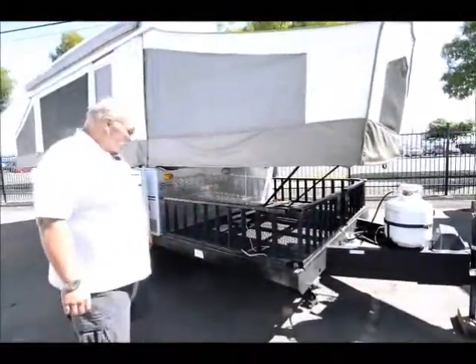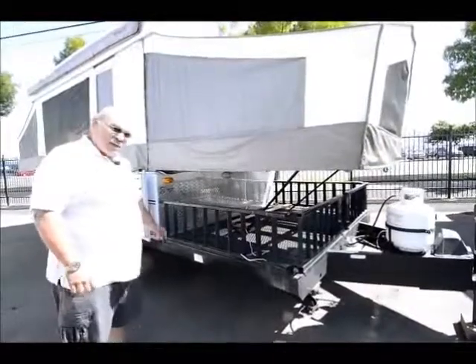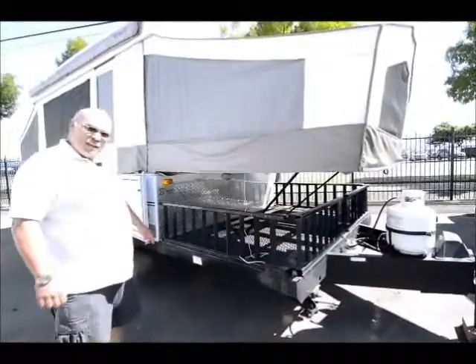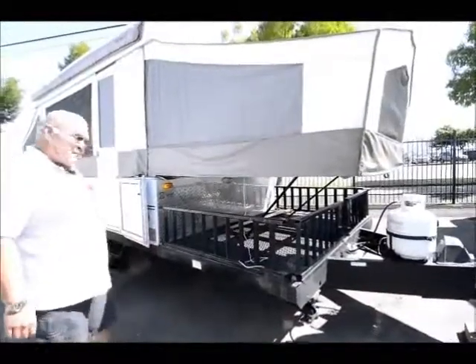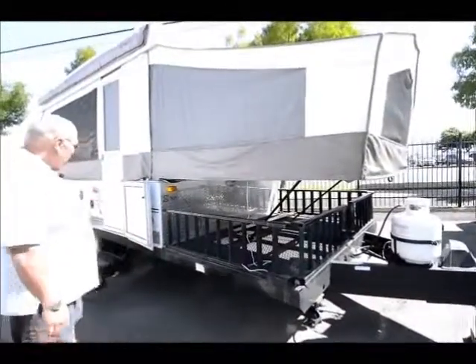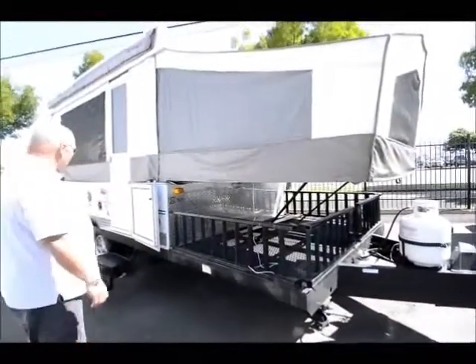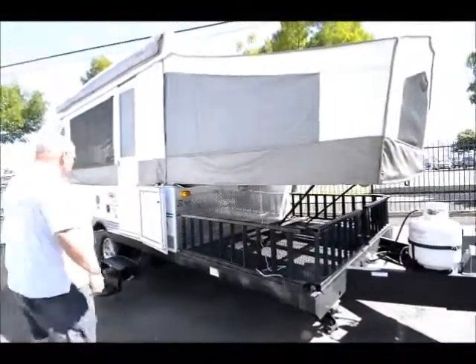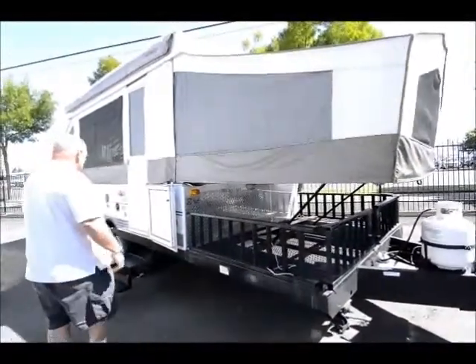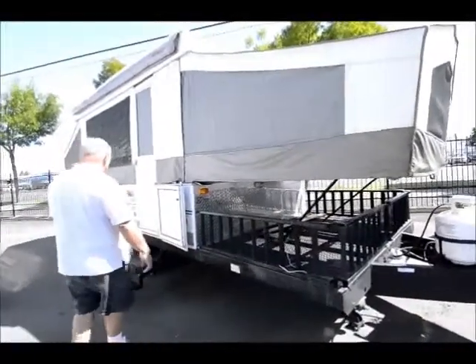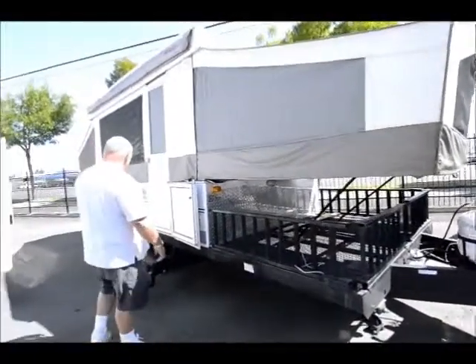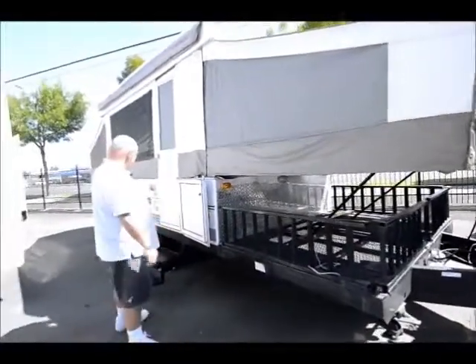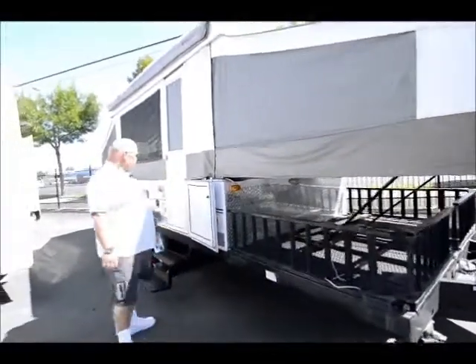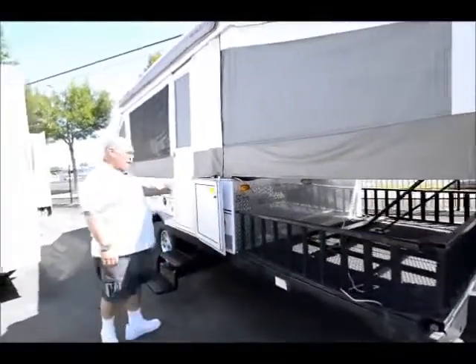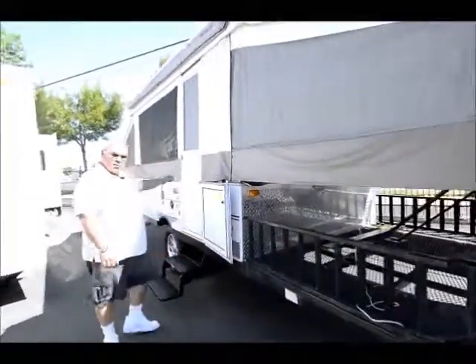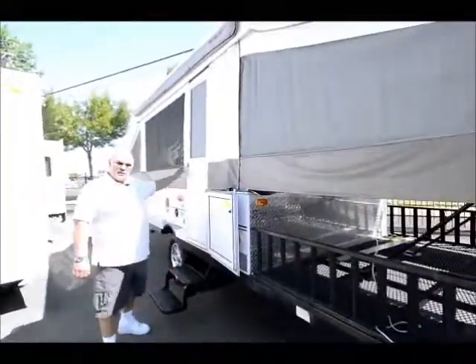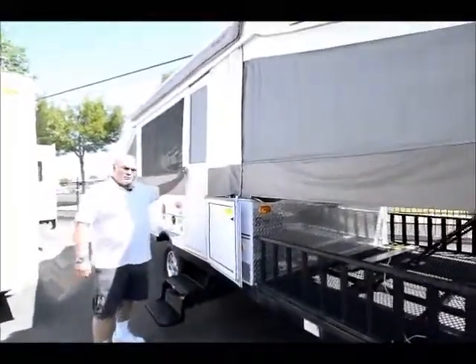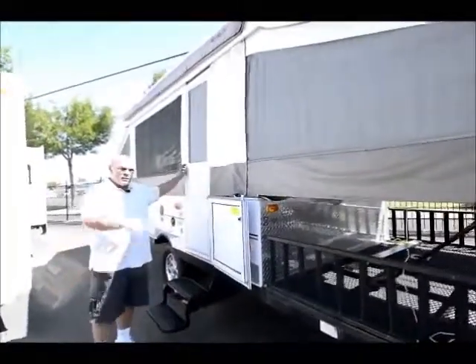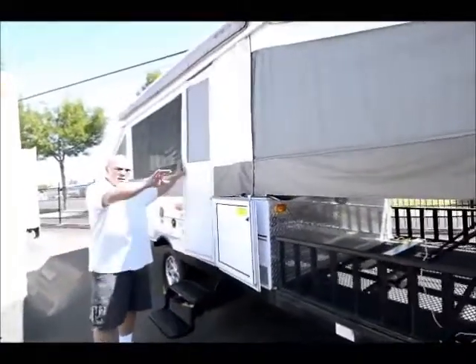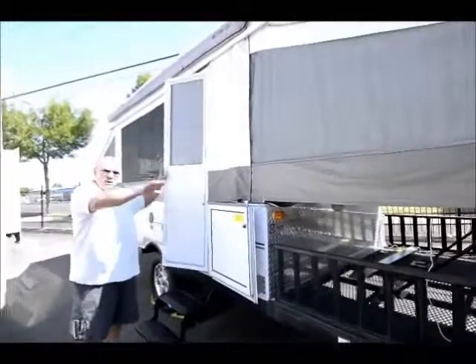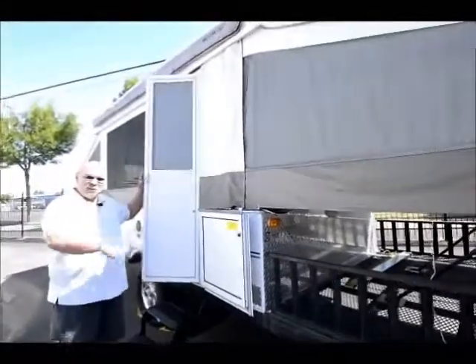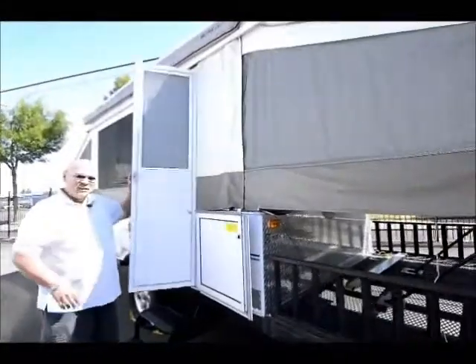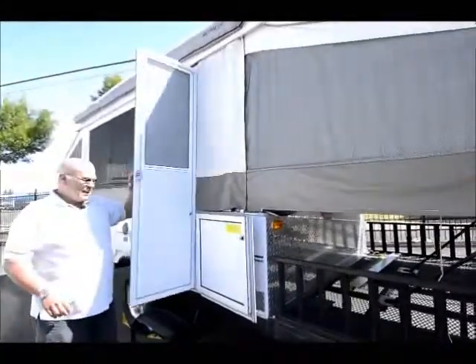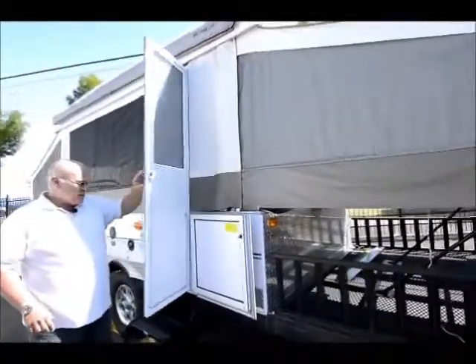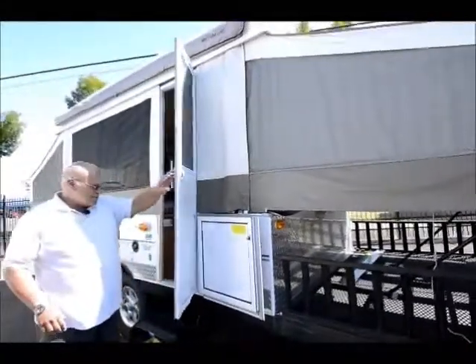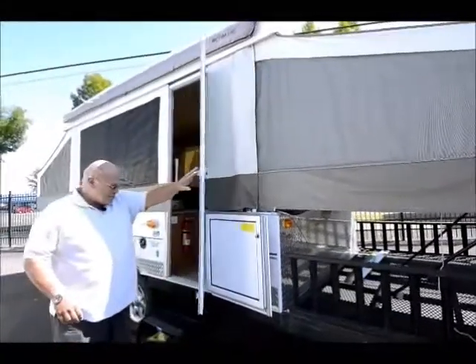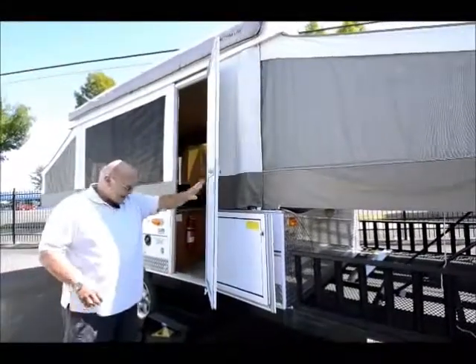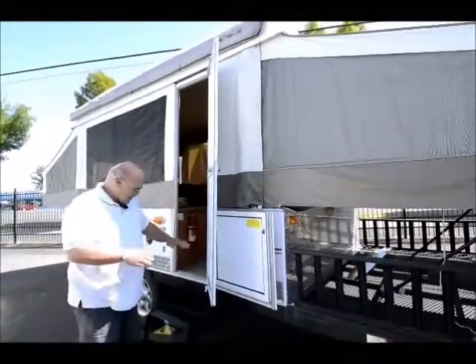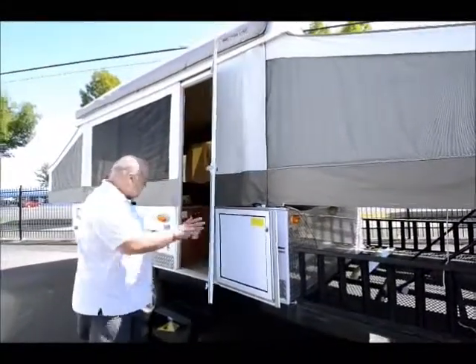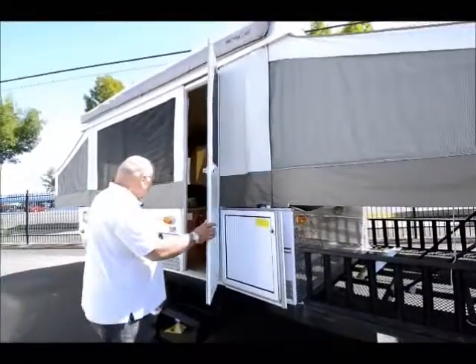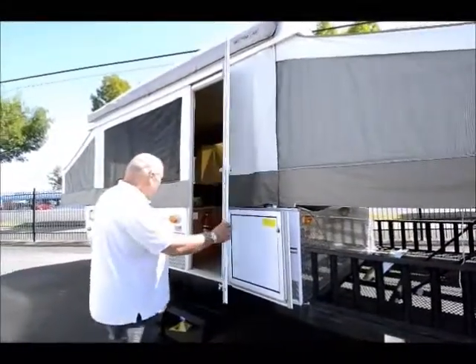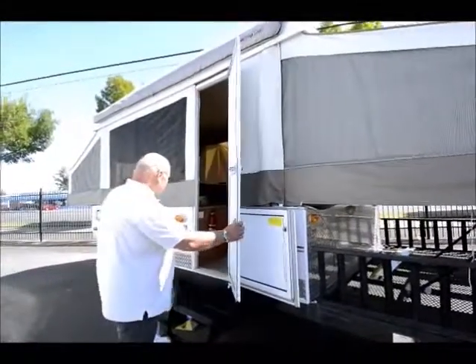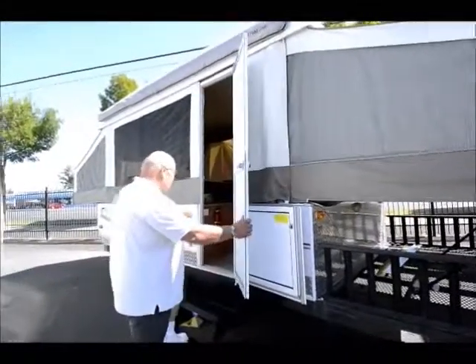One thing I like about tent trailers is they're actually two bedrooms. You got a bedroom up front and a bedroom in the back. Now we're going to come inside.